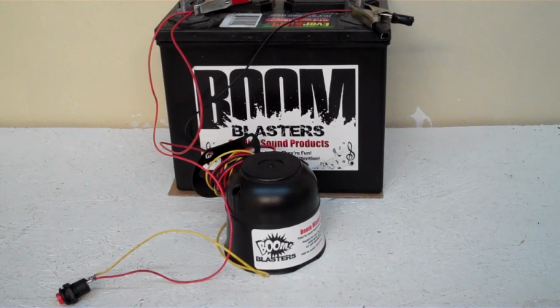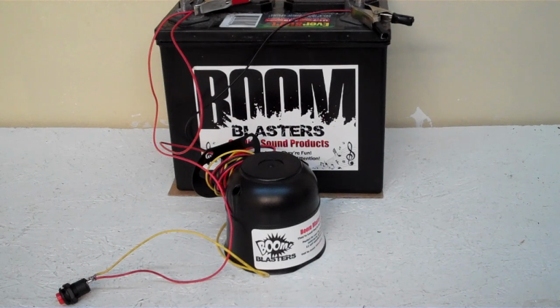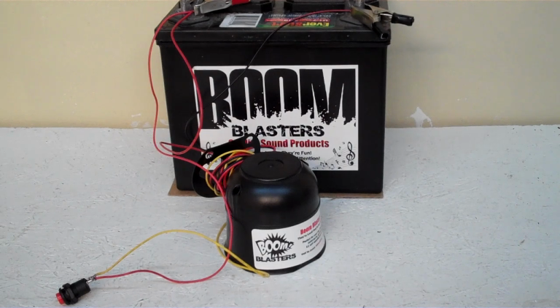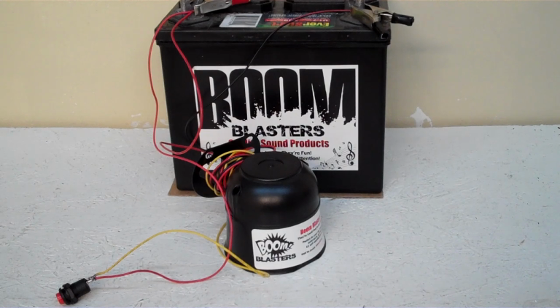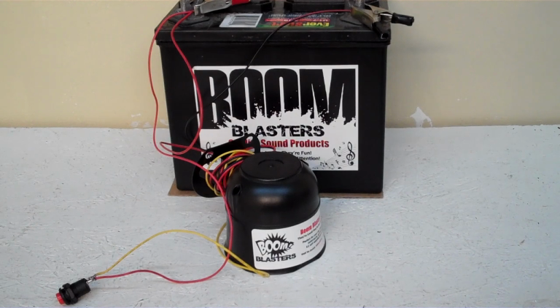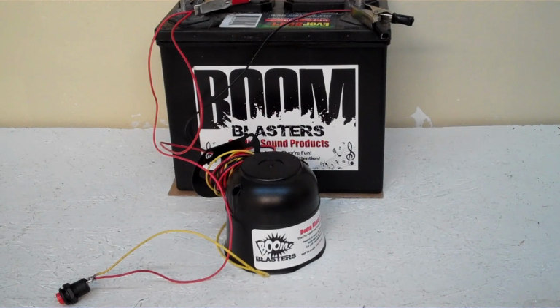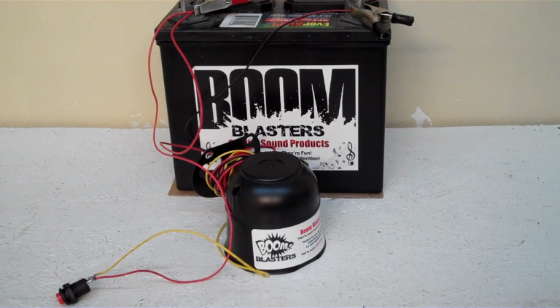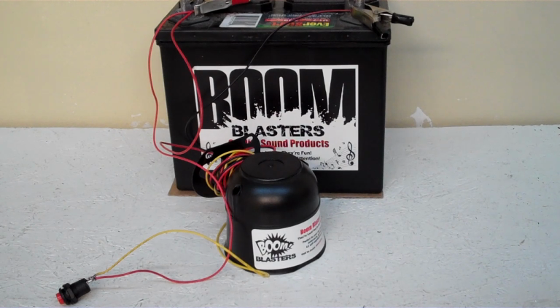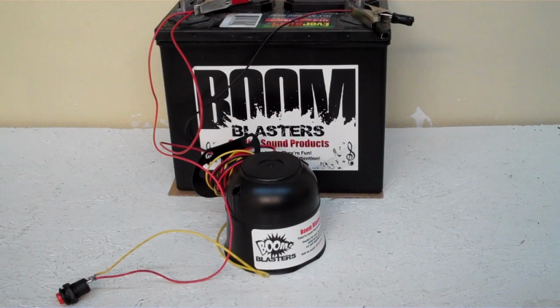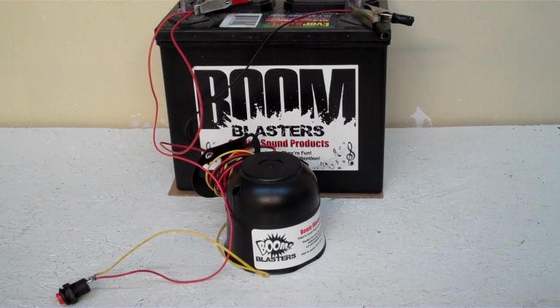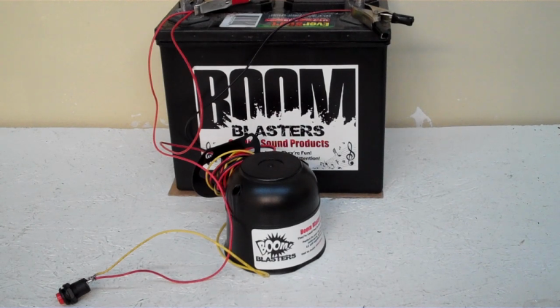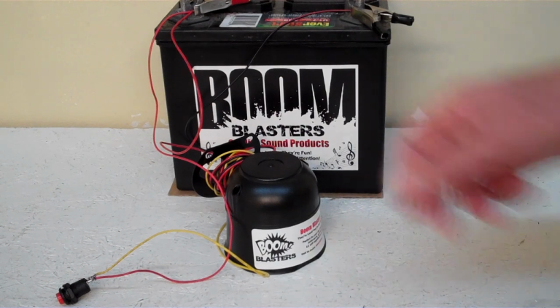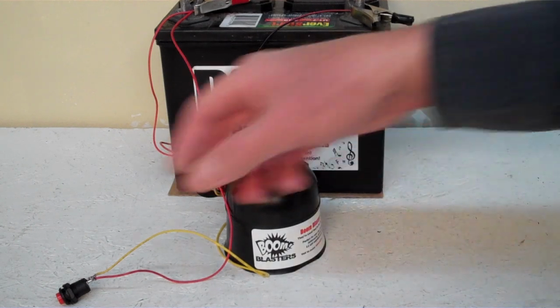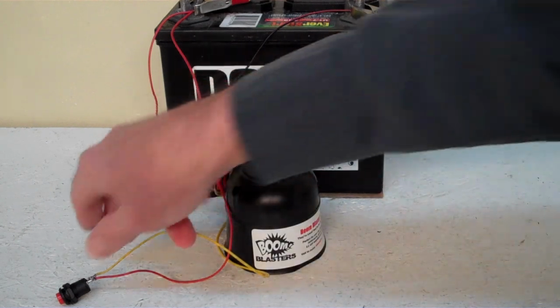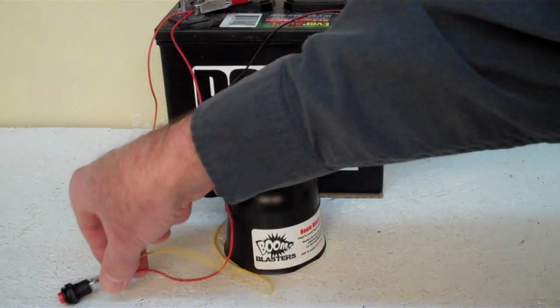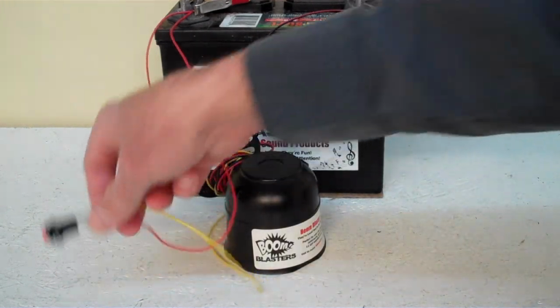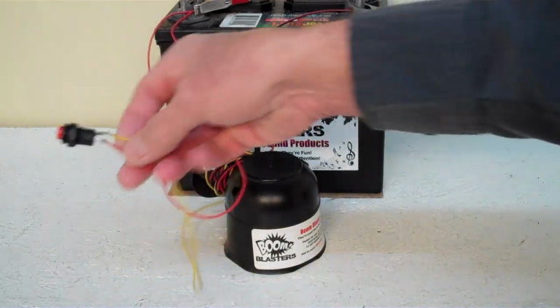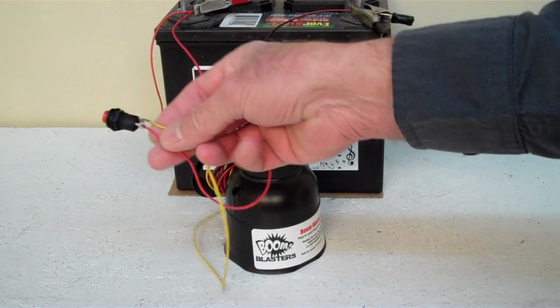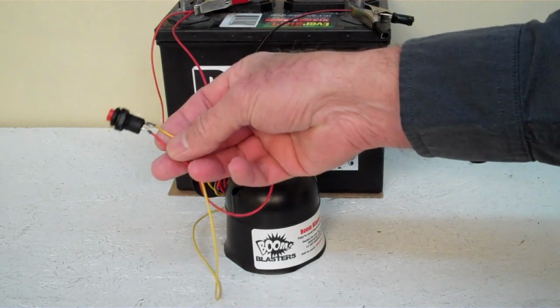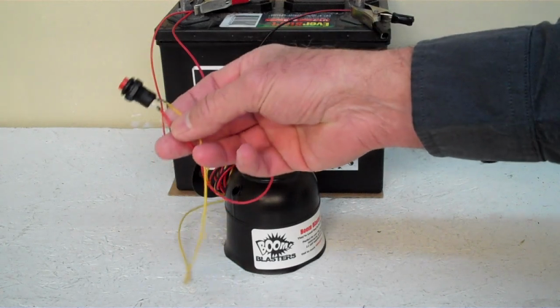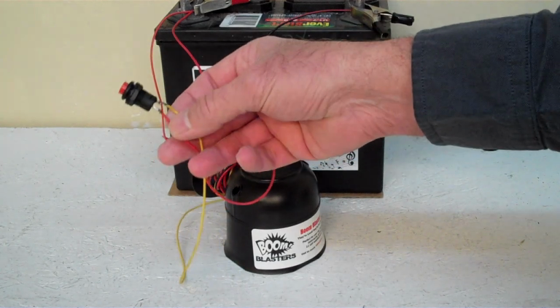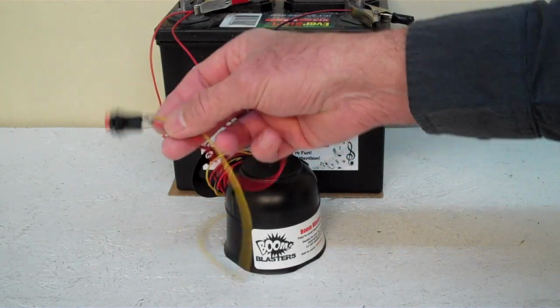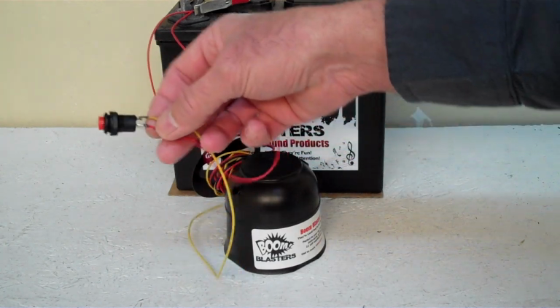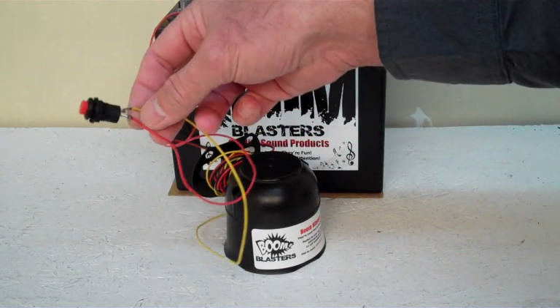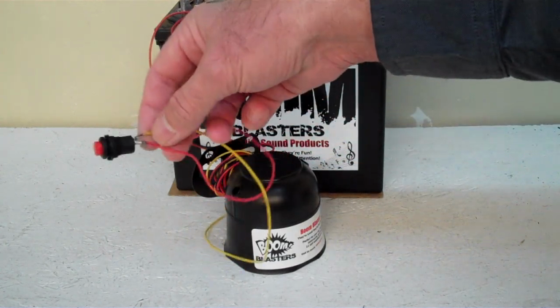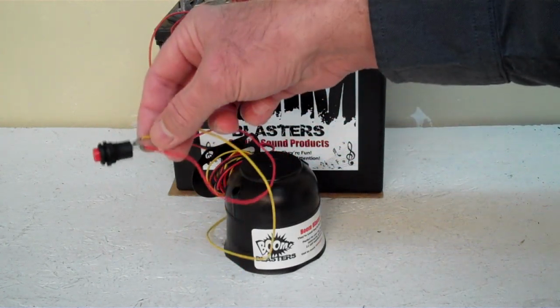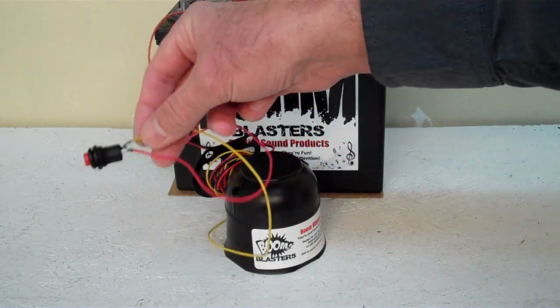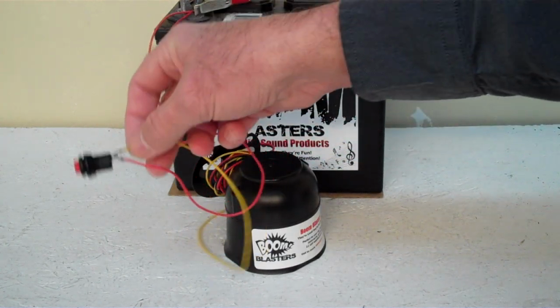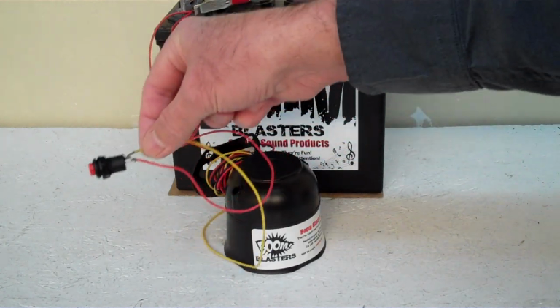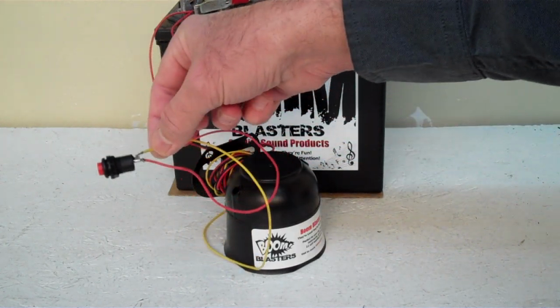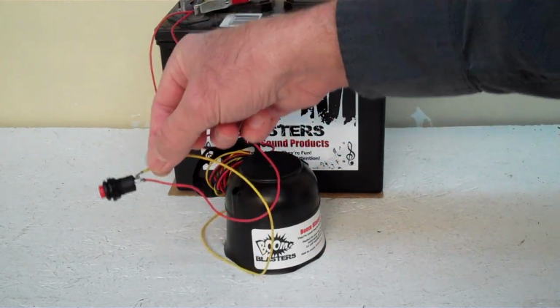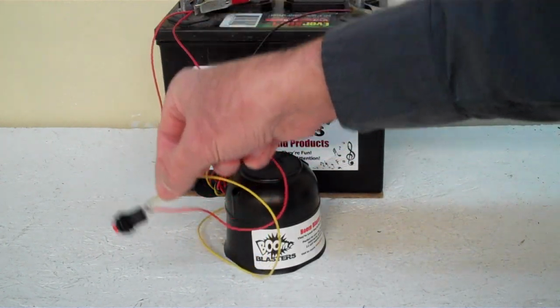Hey everyone, this is our horse sound car horn — this is our button version. The horn does come with a button, so we've got one wired up here just to show you guys.